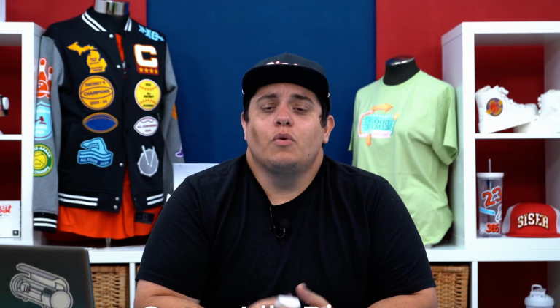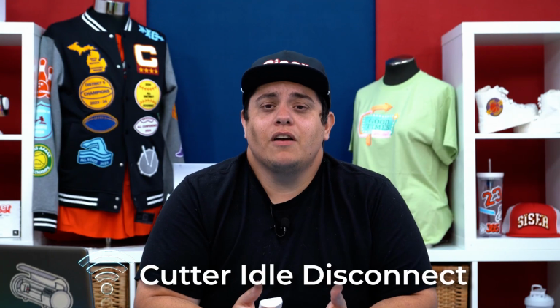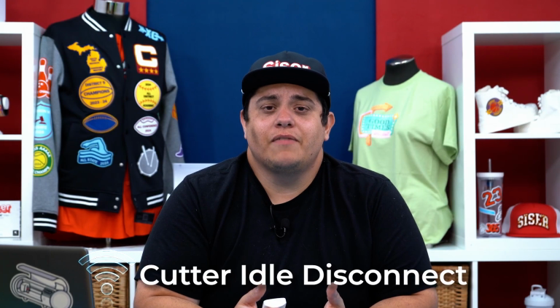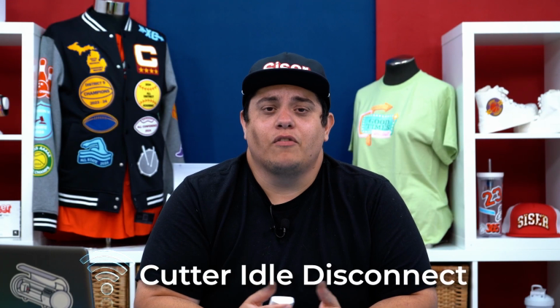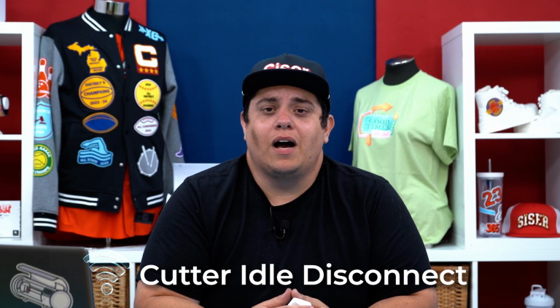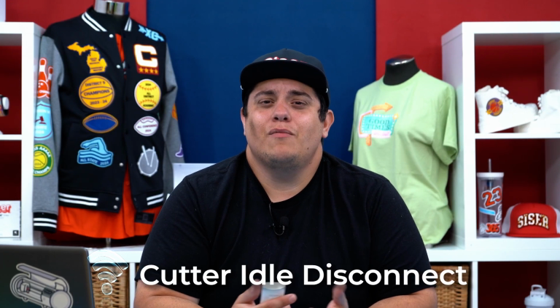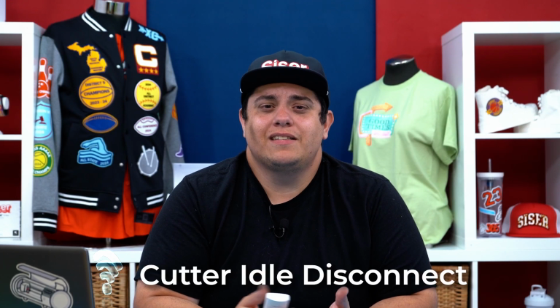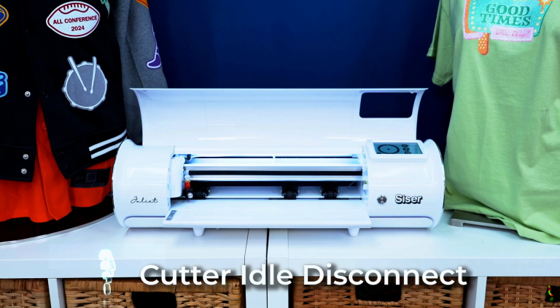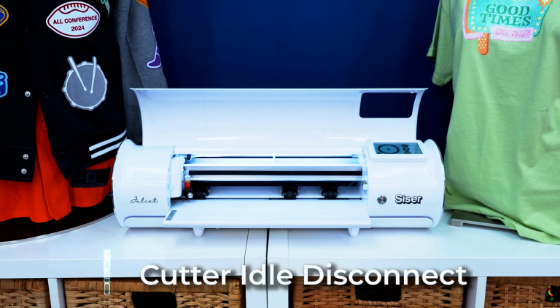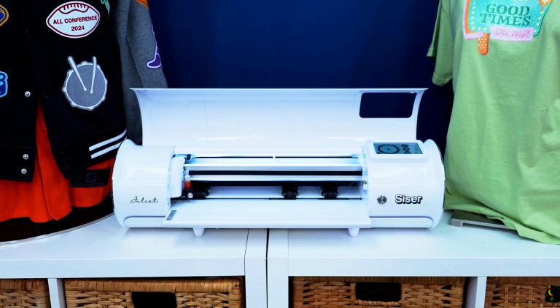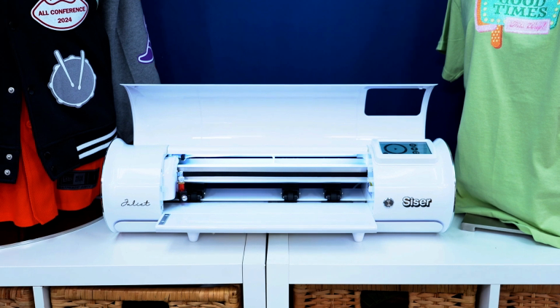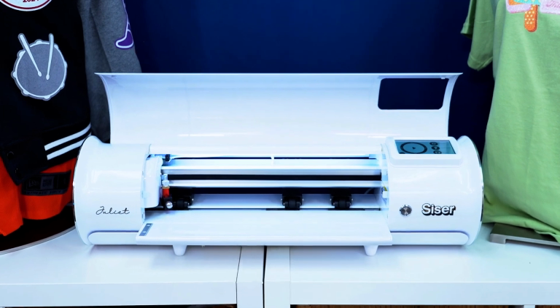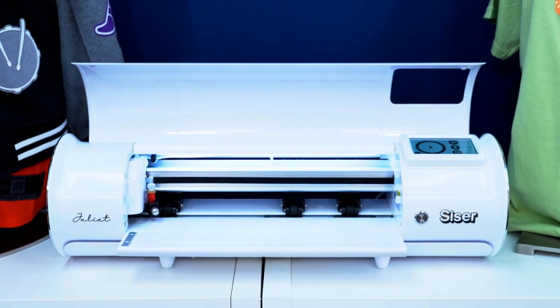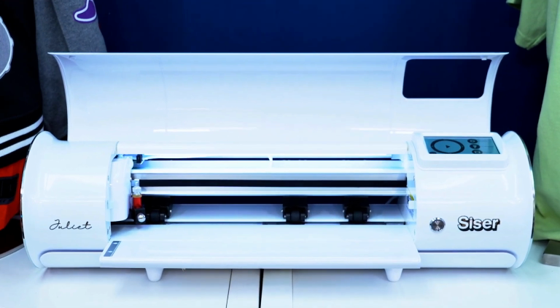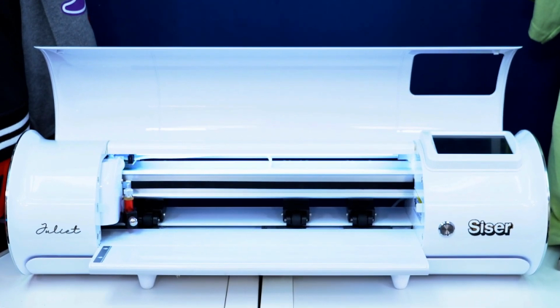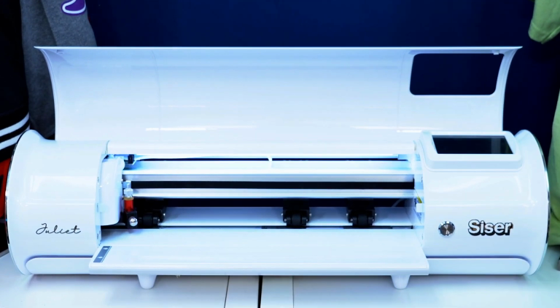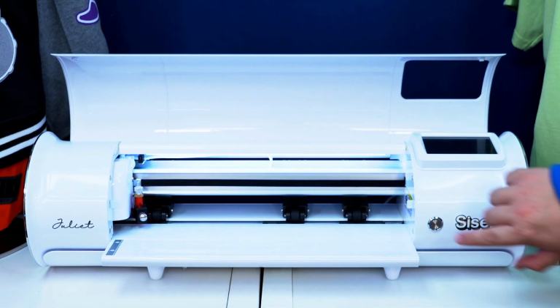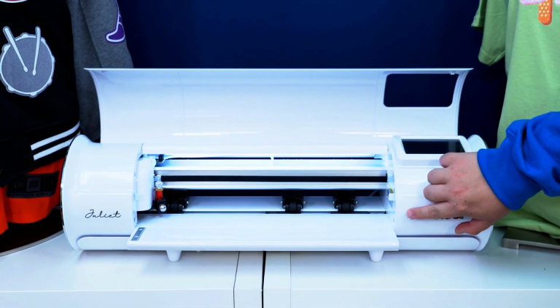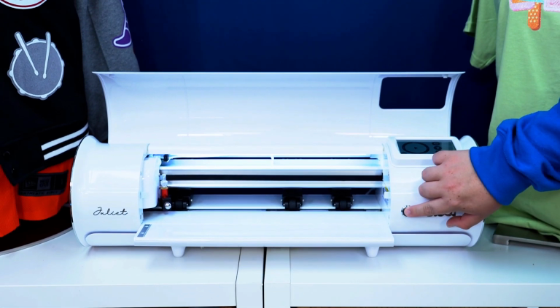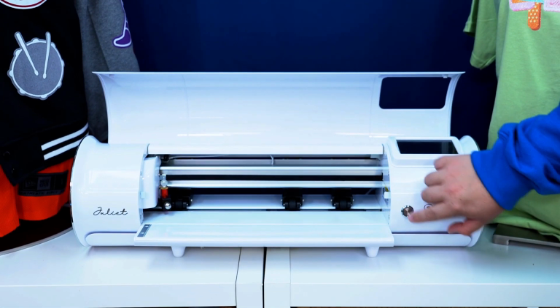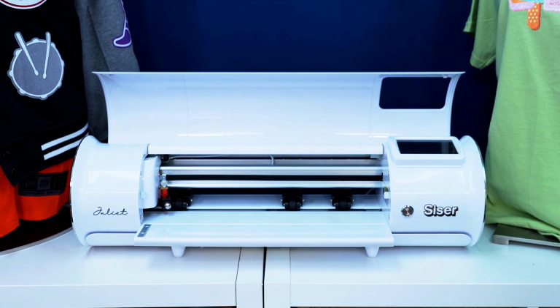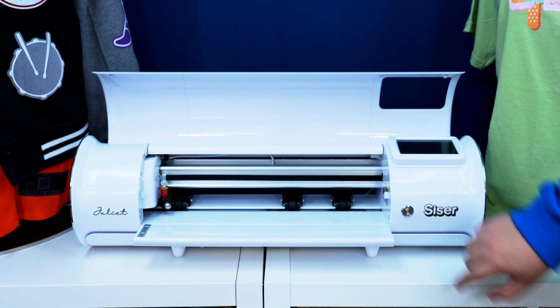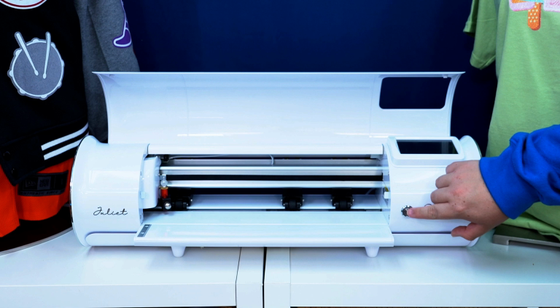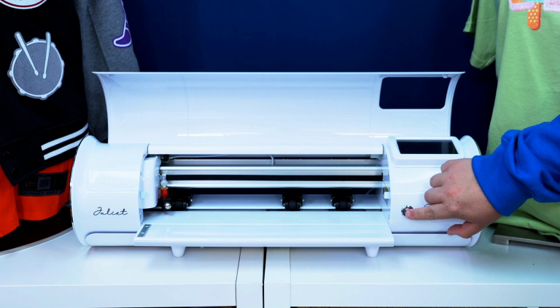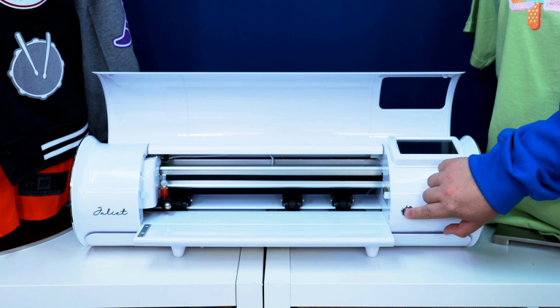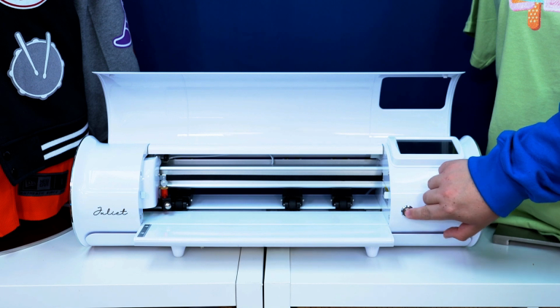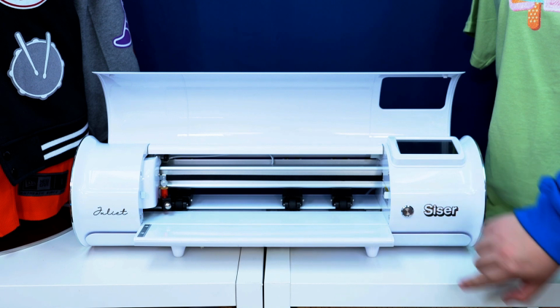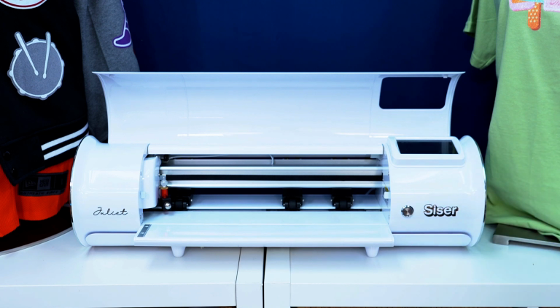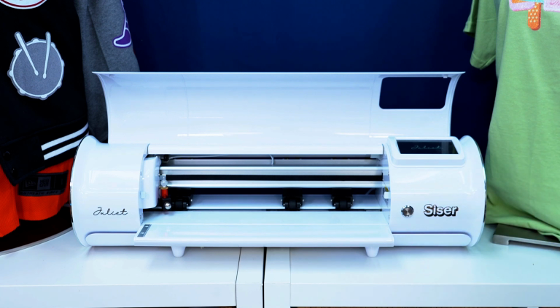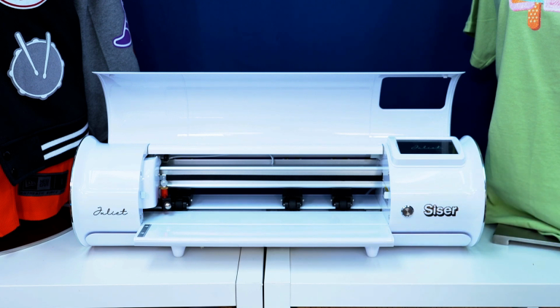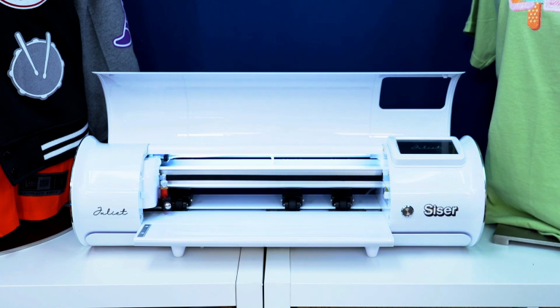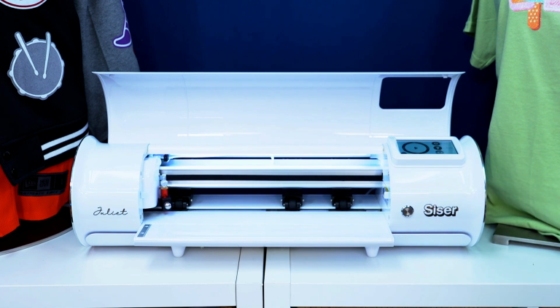When your cutter is left idle for a while, the network tends to lose connection, as it will drop idle devices sometimes to reserve data for other devices in use. To fix this, simply turn off your cutter and turn it back on again, then try to reconnect.